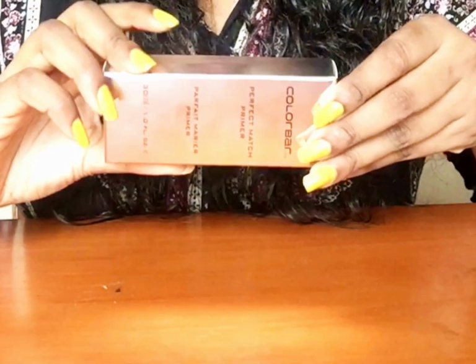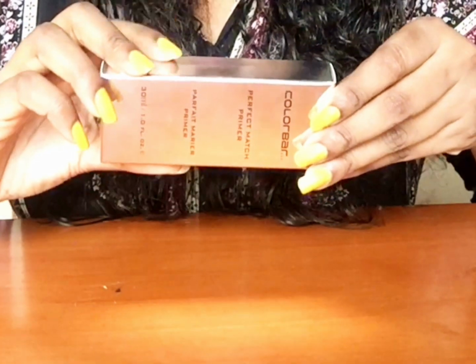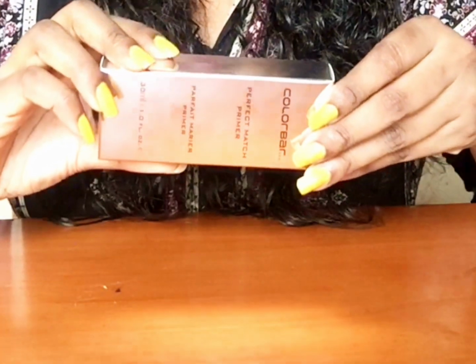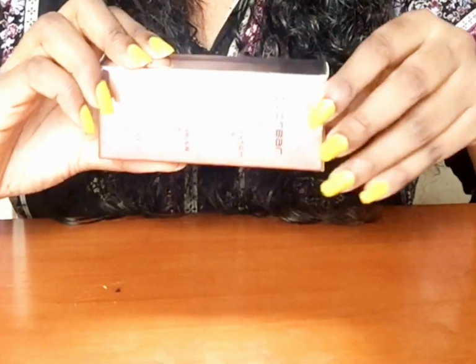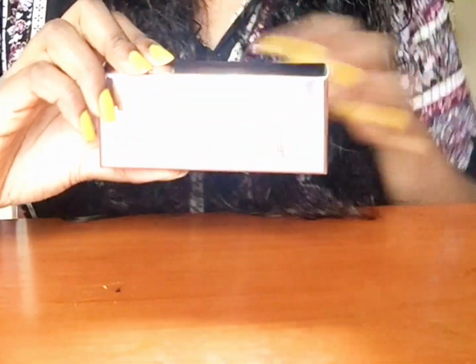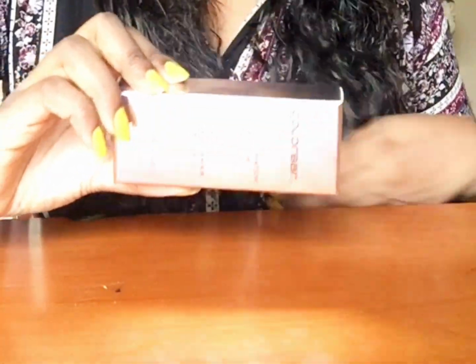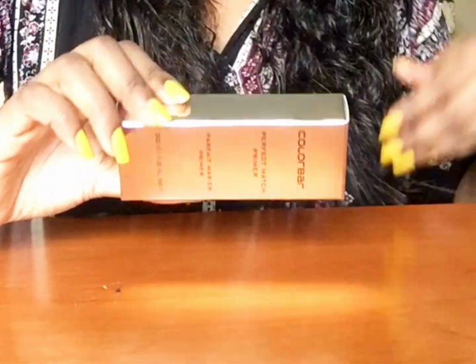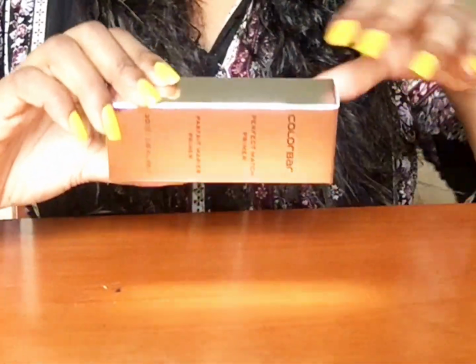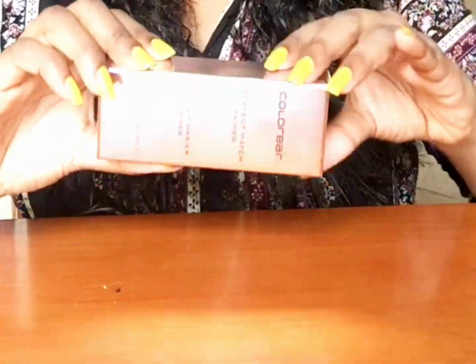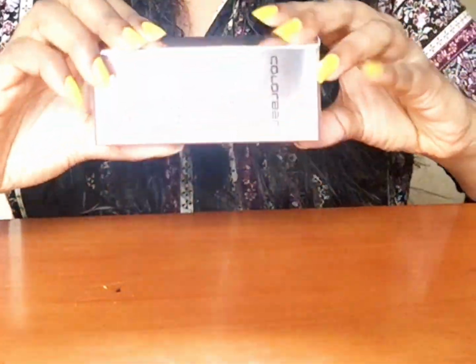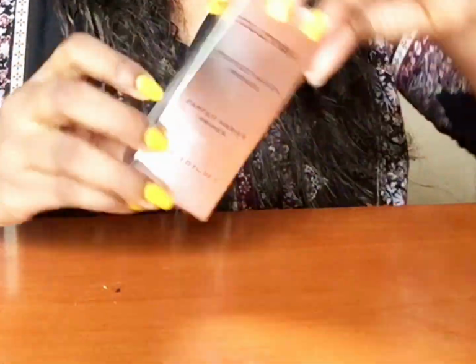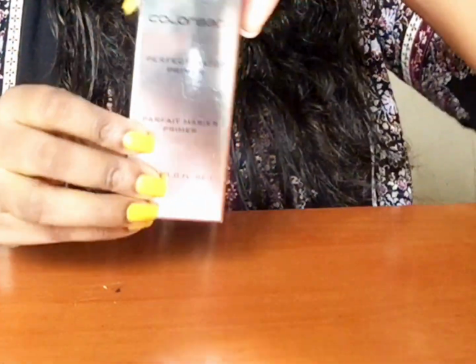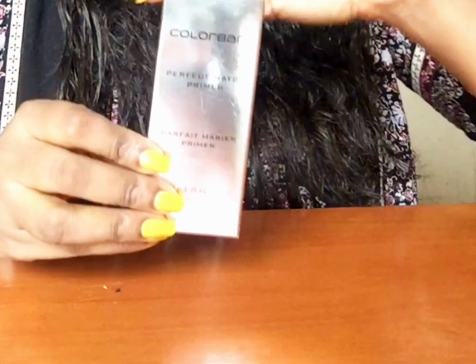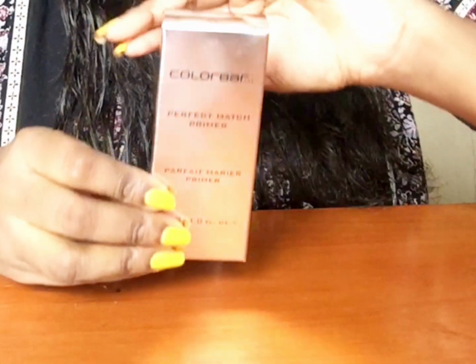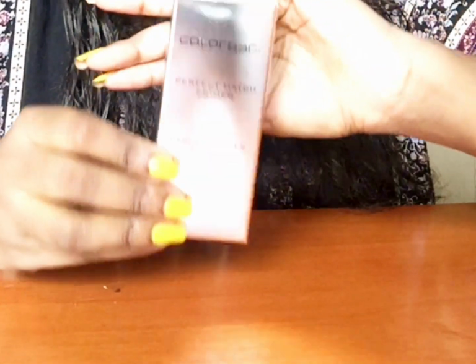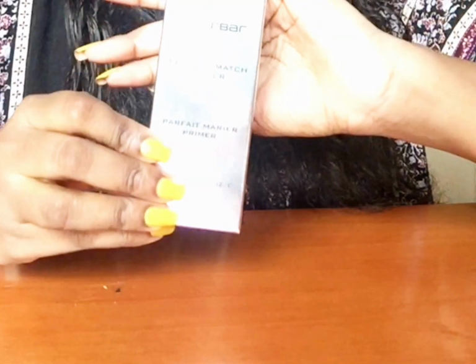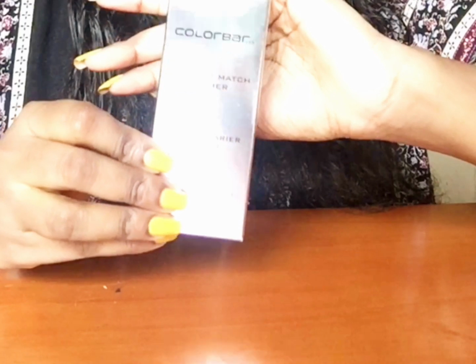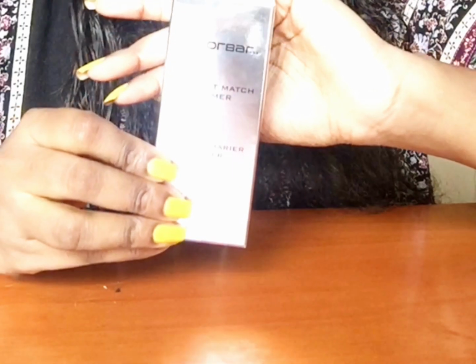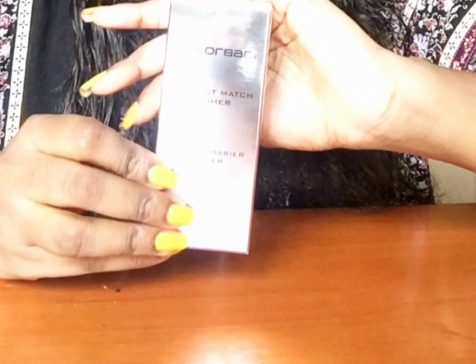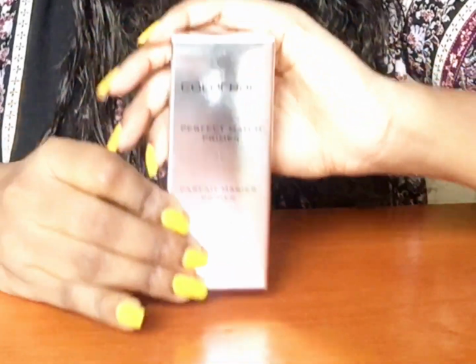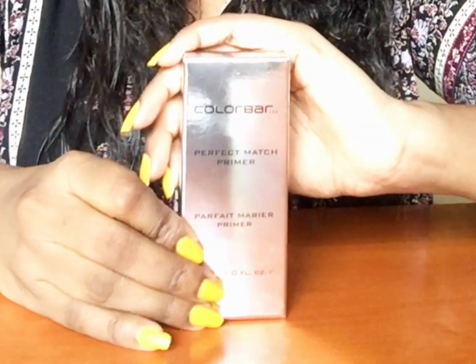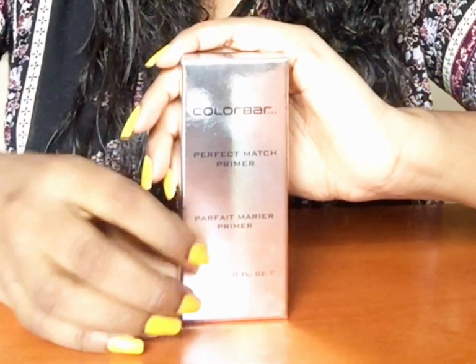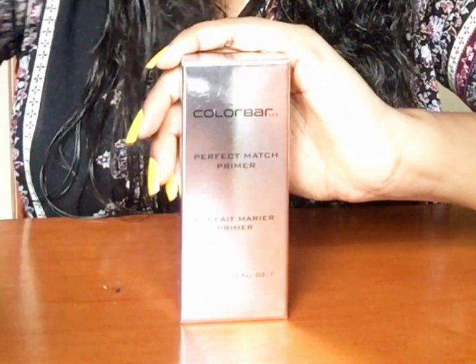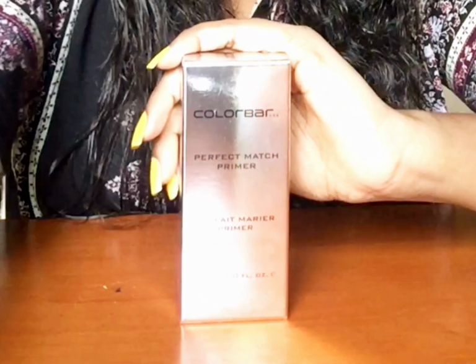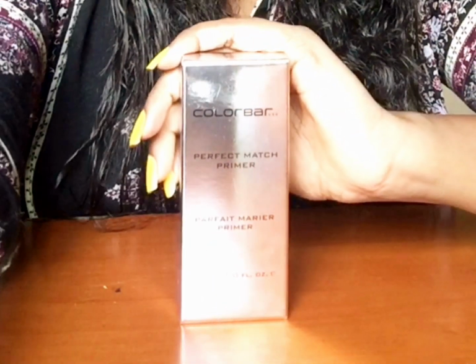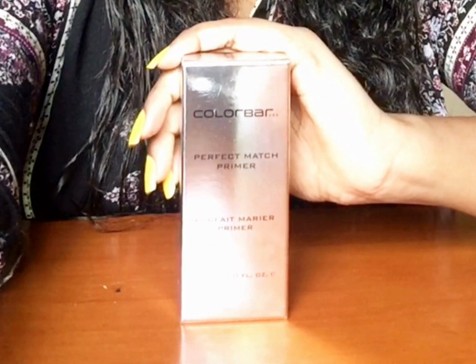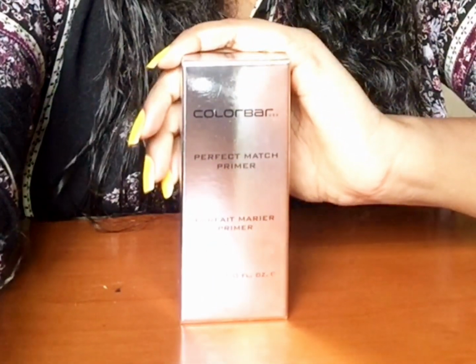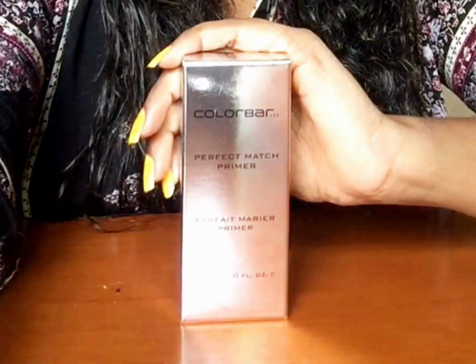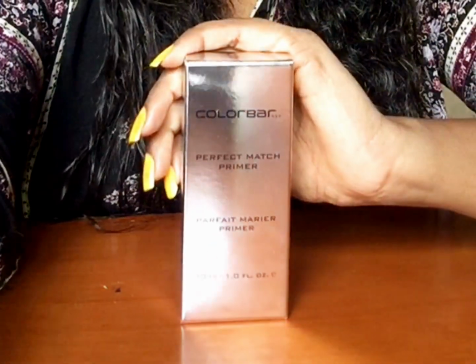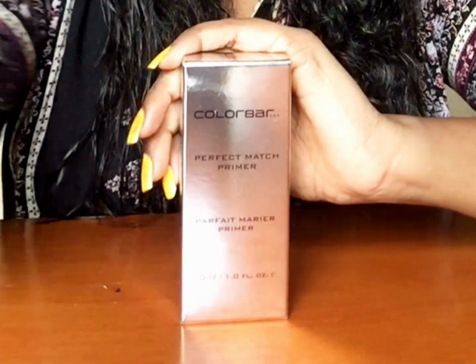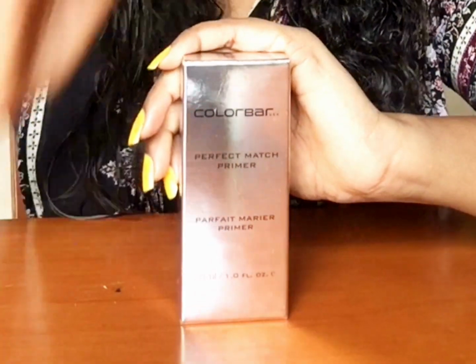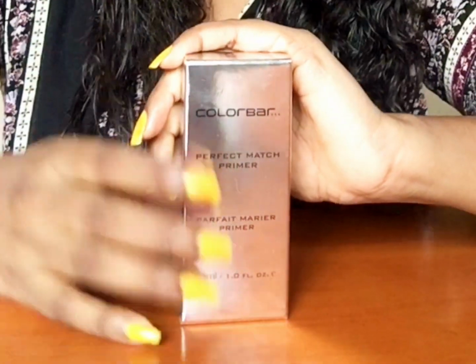To start with, this is how the packaging looks like. Most of my products I buy from Nykaa.com. Especially if it's beauty products or makeup stuff, I go for Nykaa.